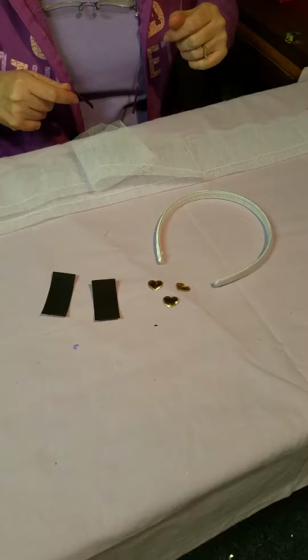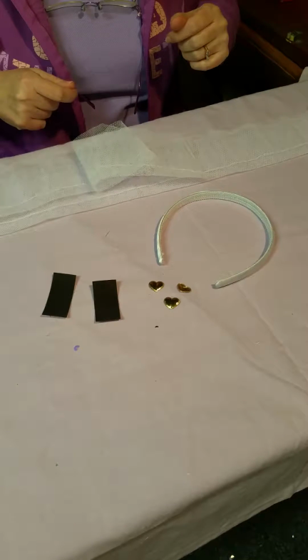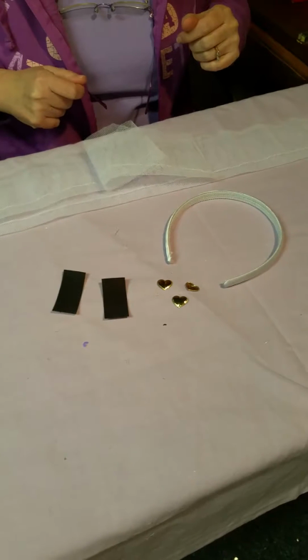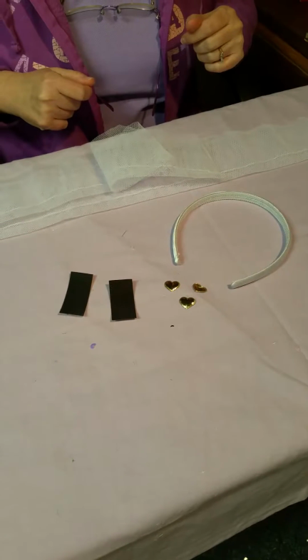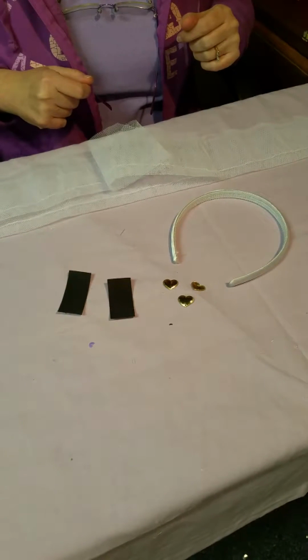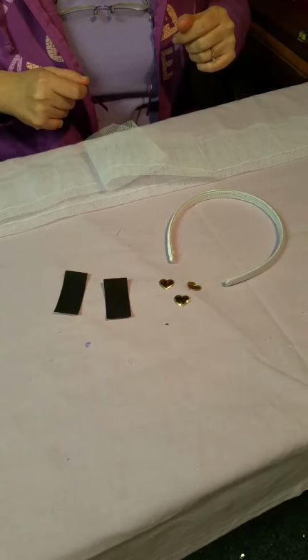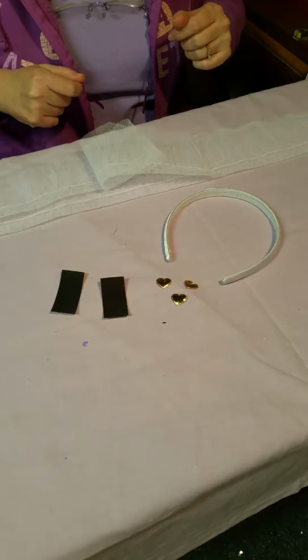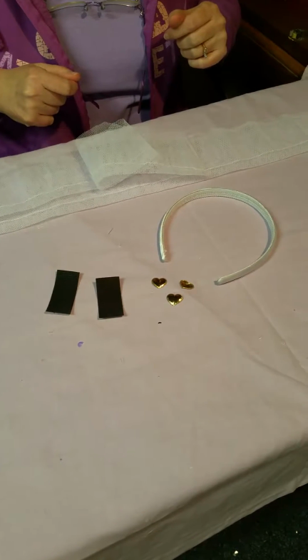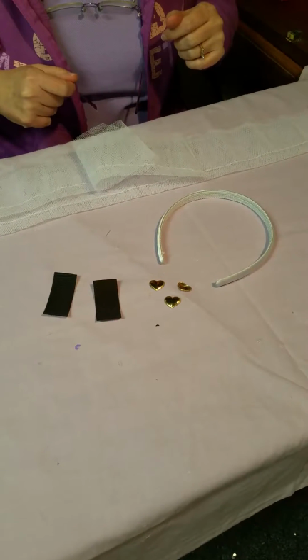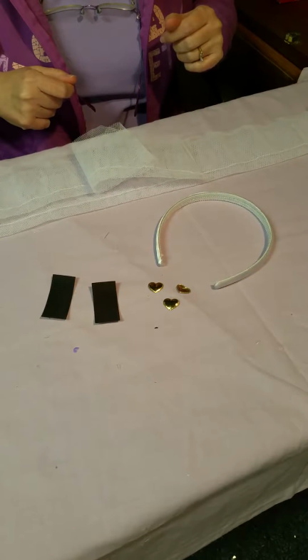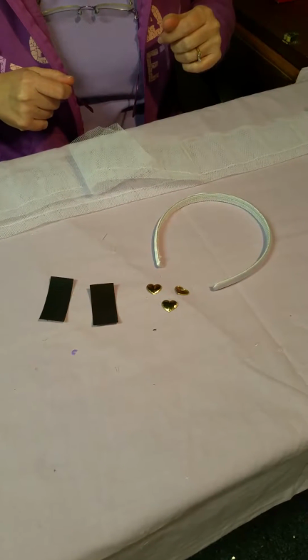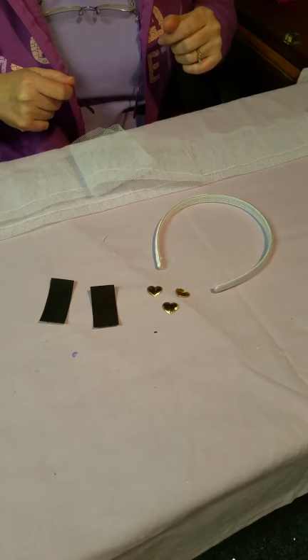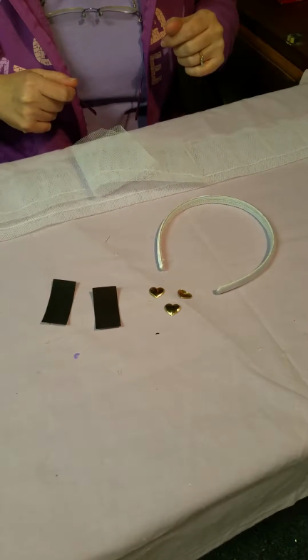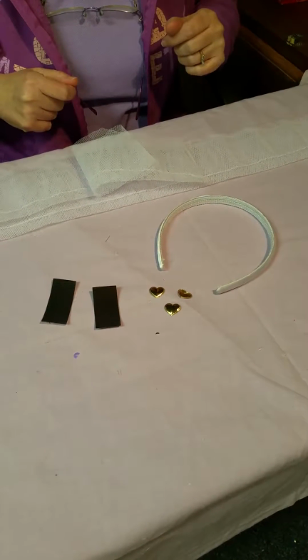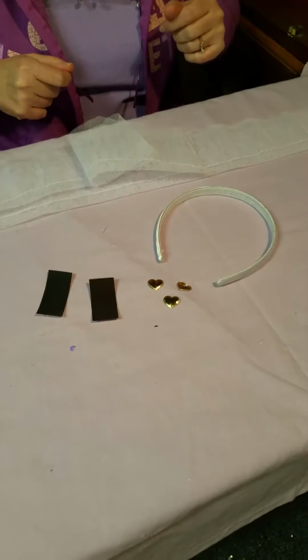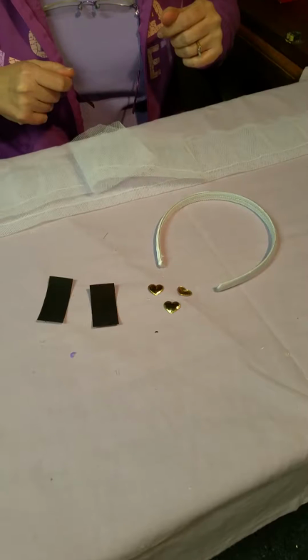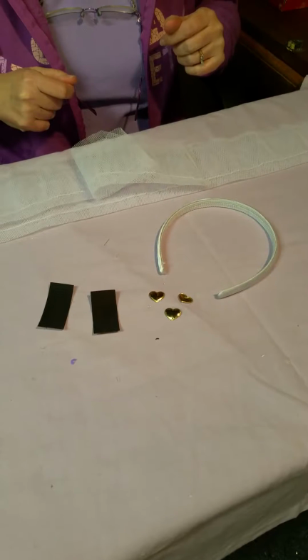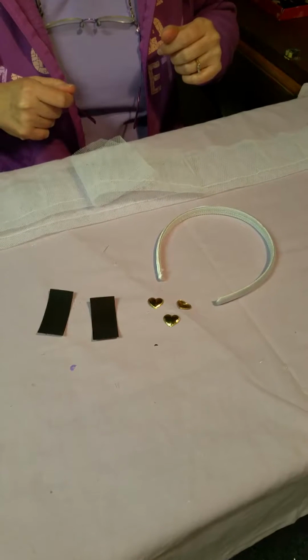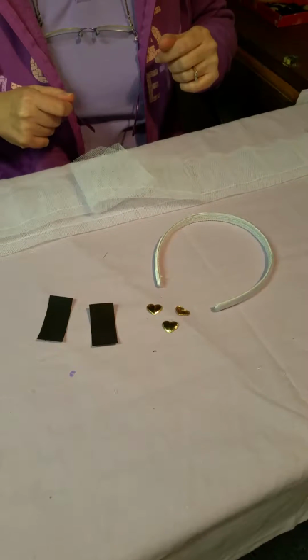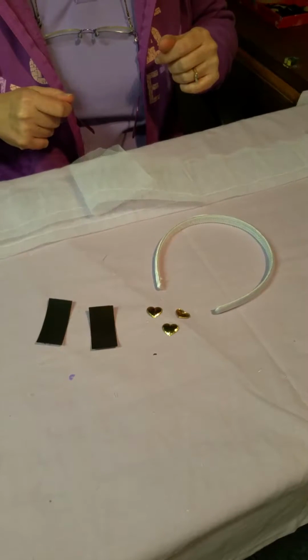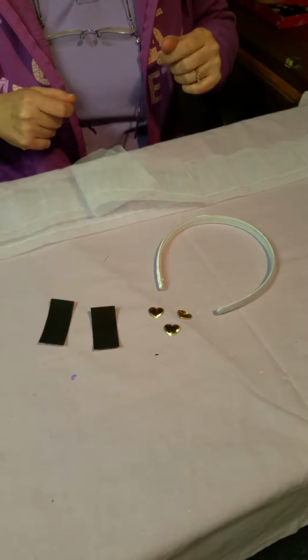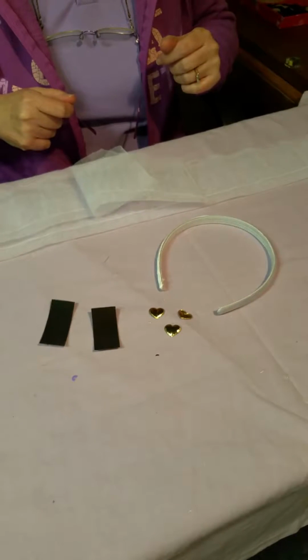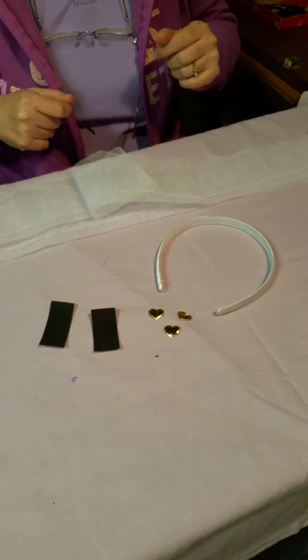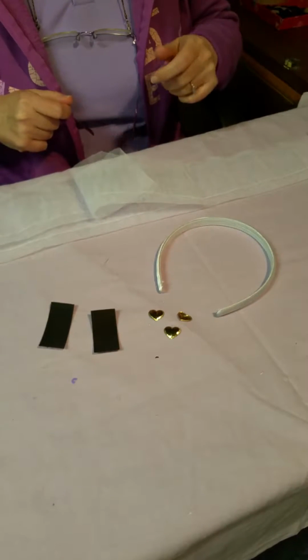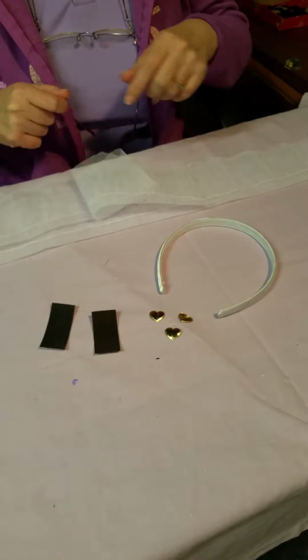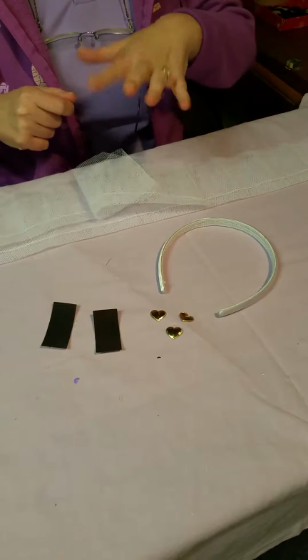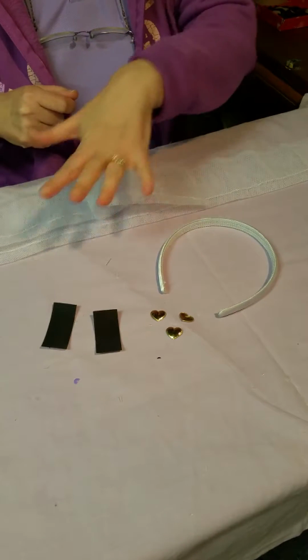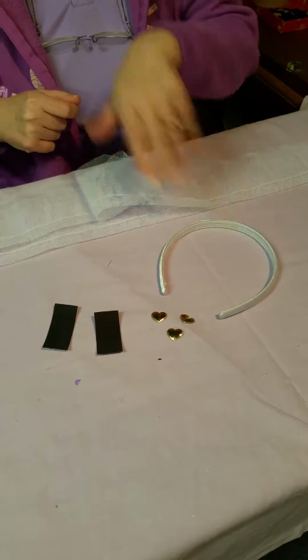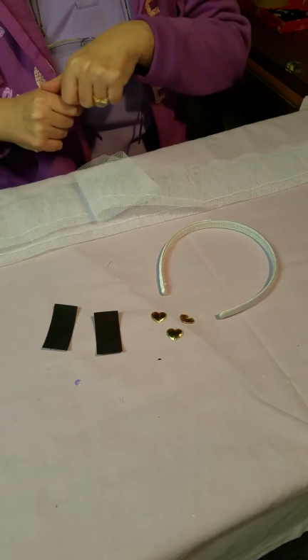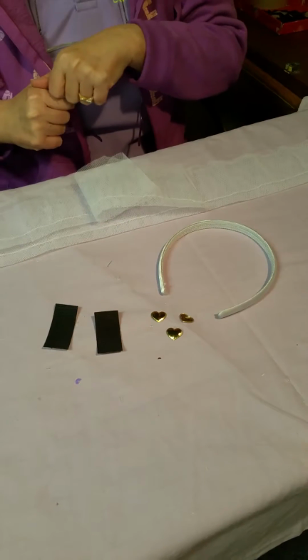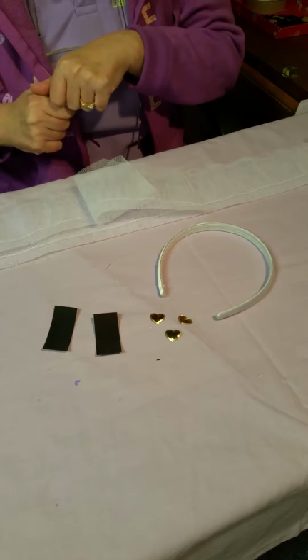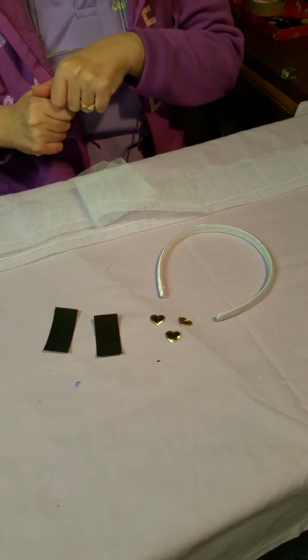Angel Bows Dancewear — that's www.angelbows.com.au. Today we're making a Cindy headband and you can see we have all the parts in front of us.